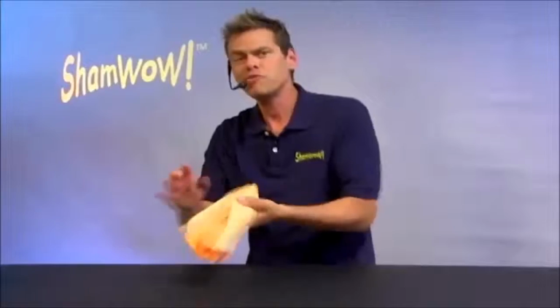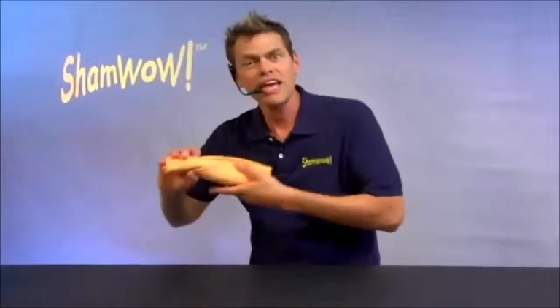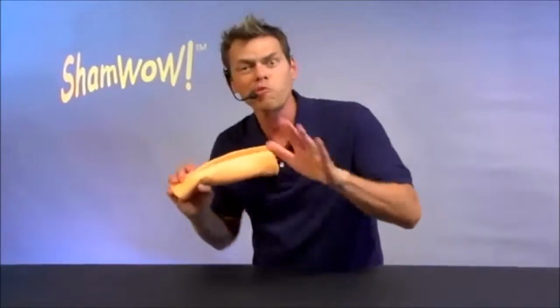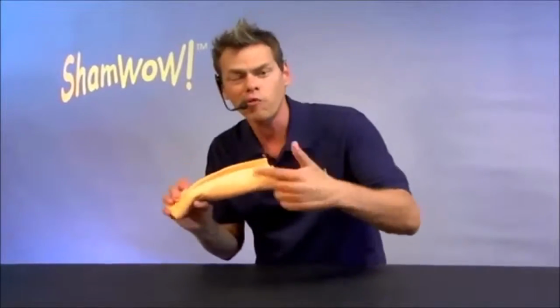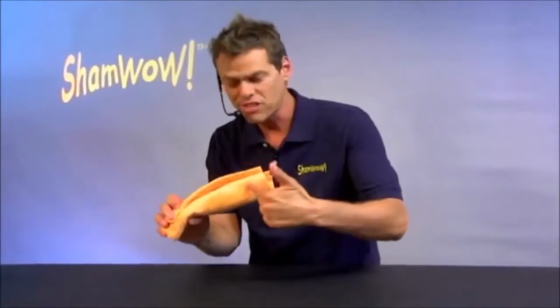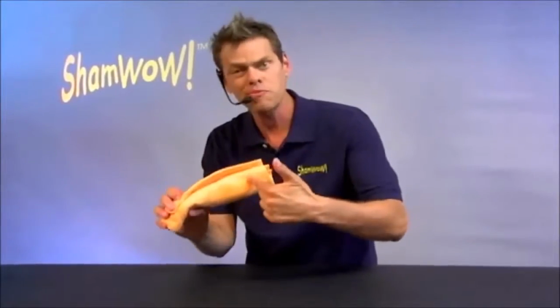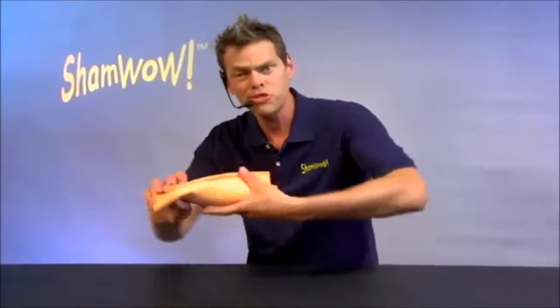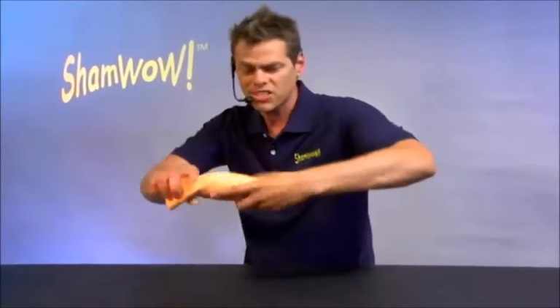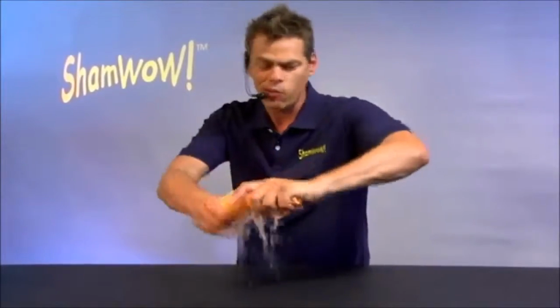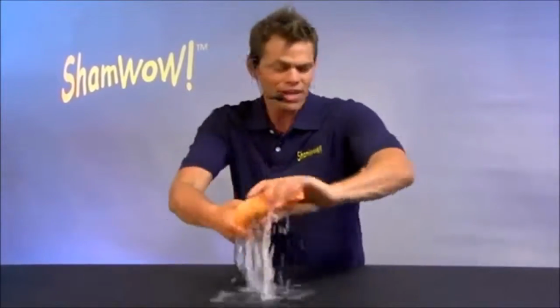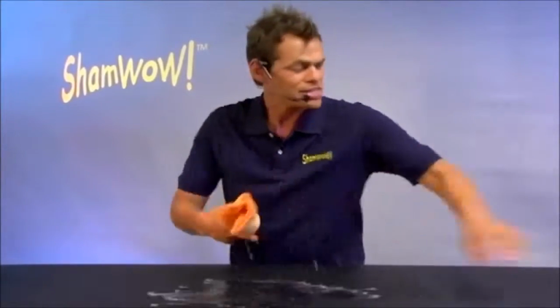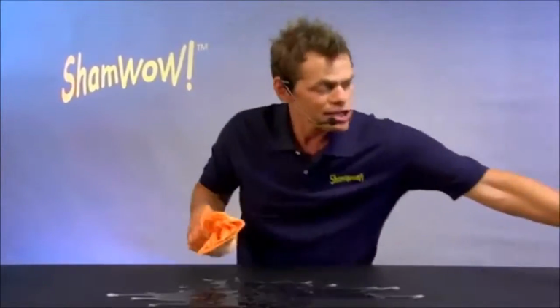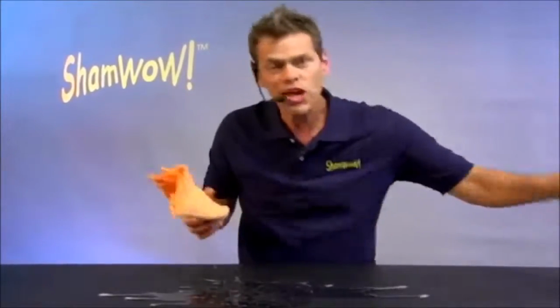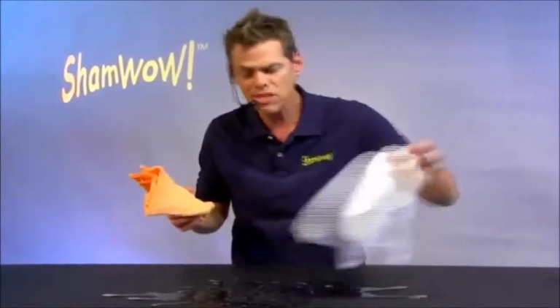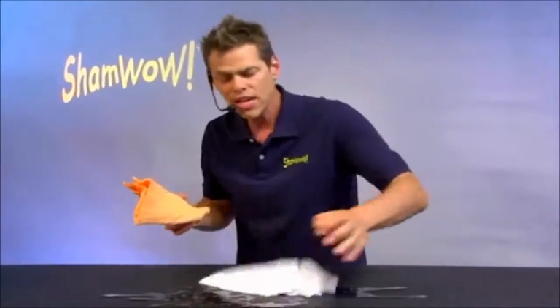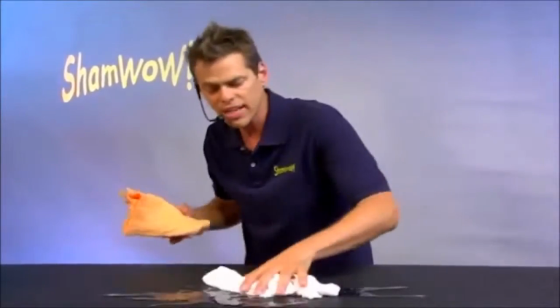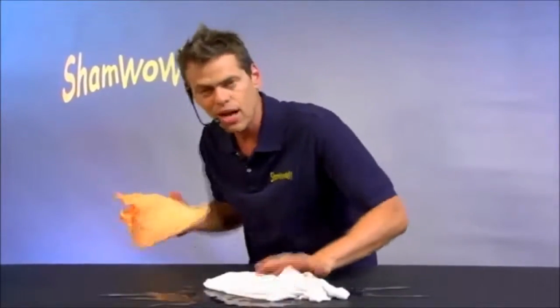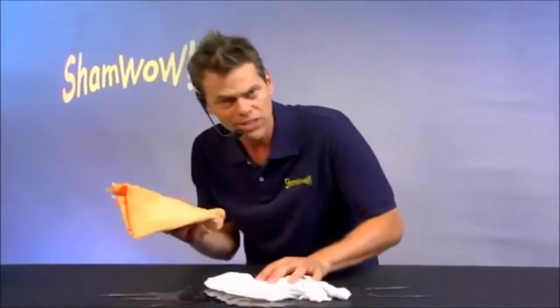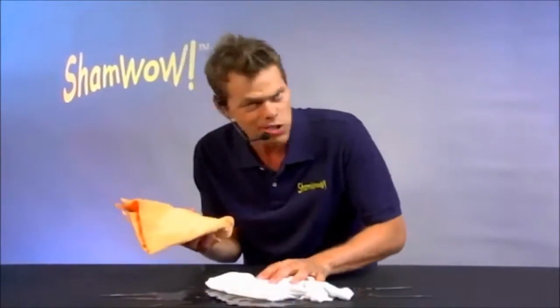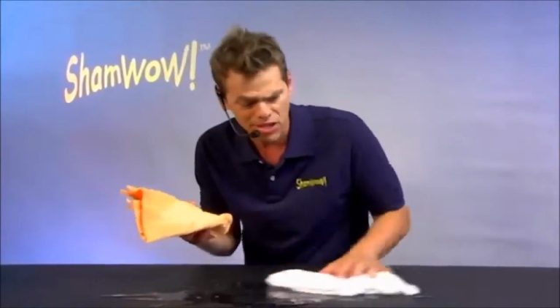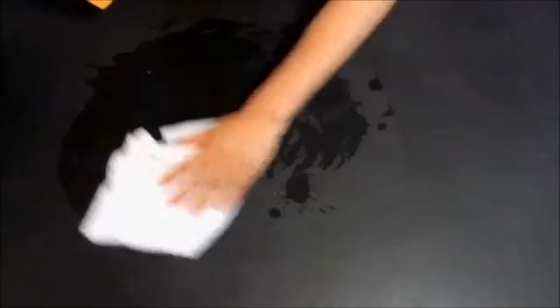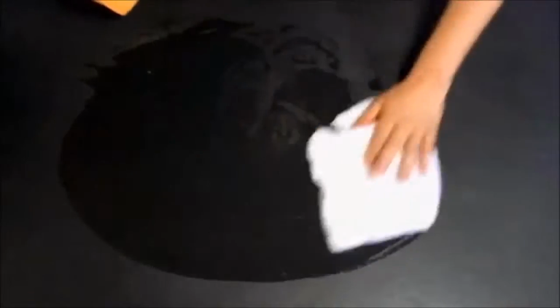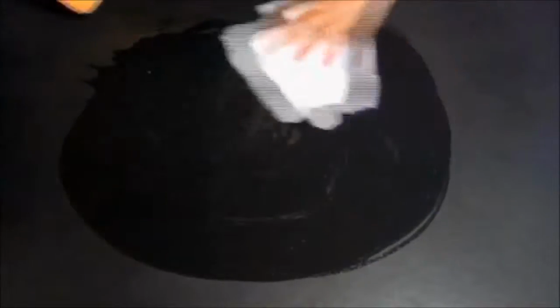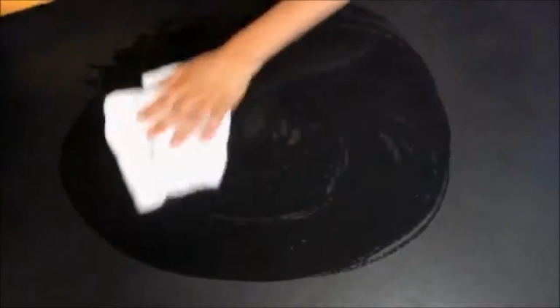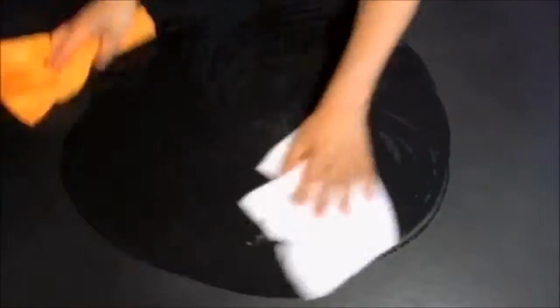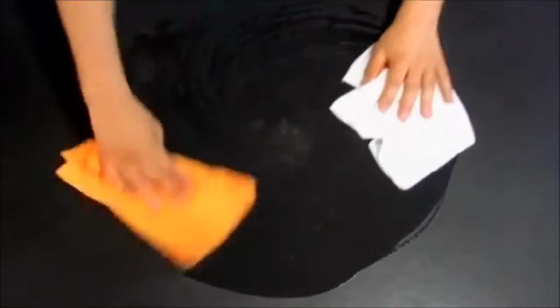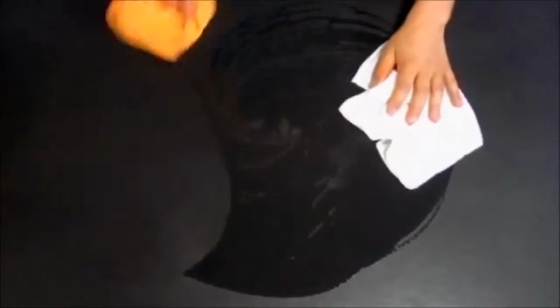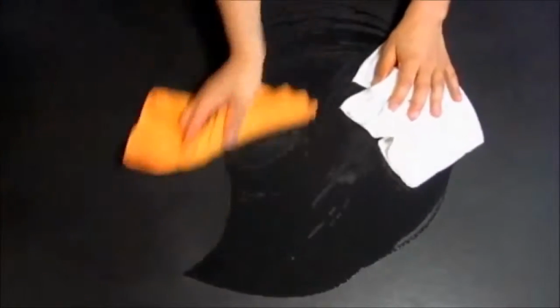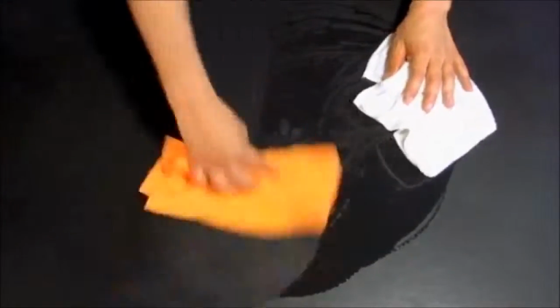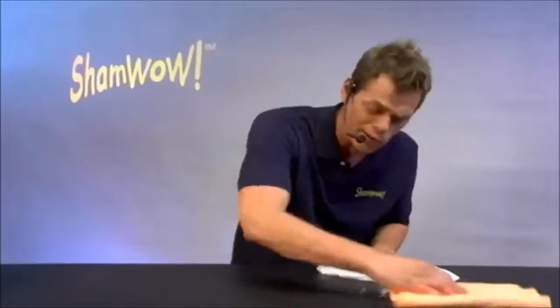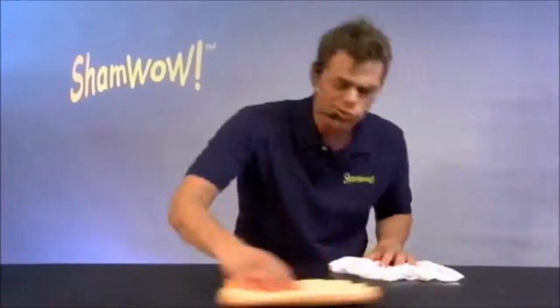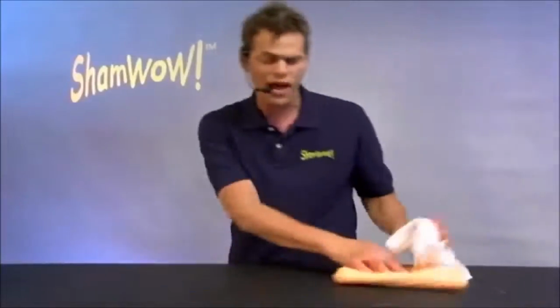You'll be saying wow every time you use this towel. It's like a chamois, it's like a towel, it's like a sponge. A regular towel doesn't work wet. This works wet or dry.